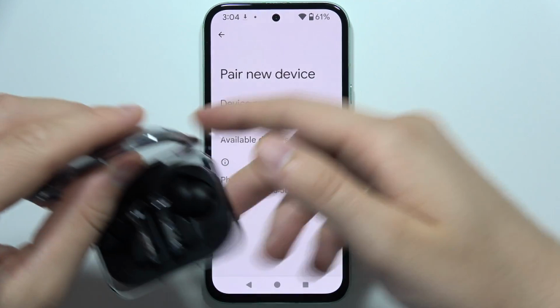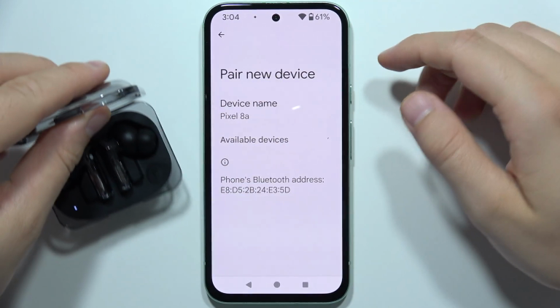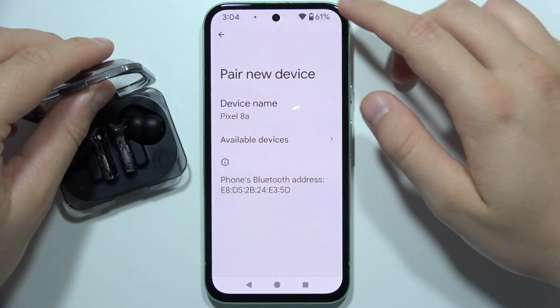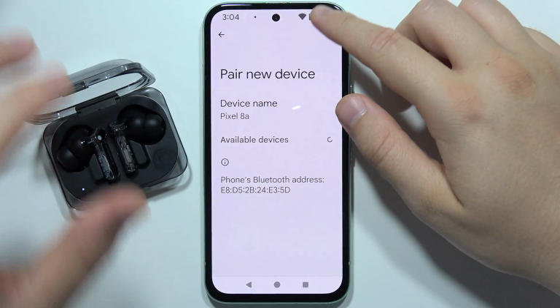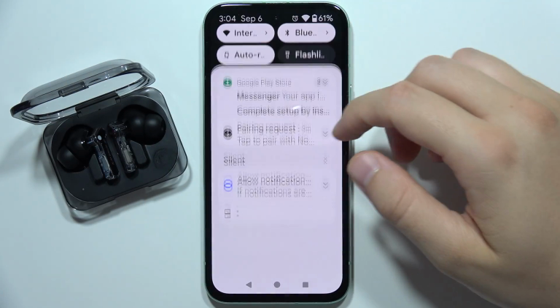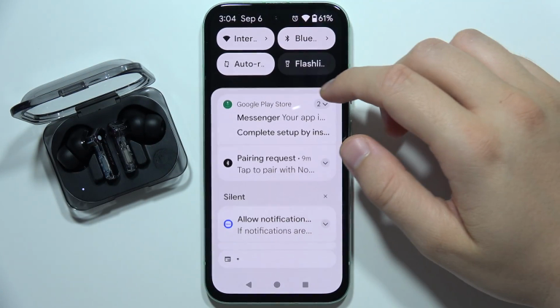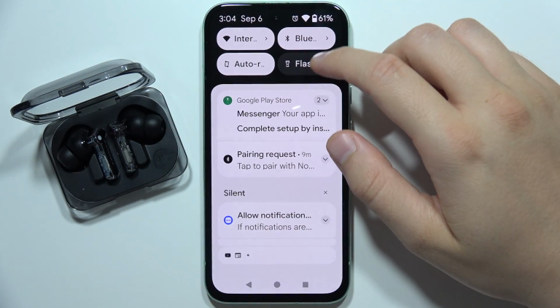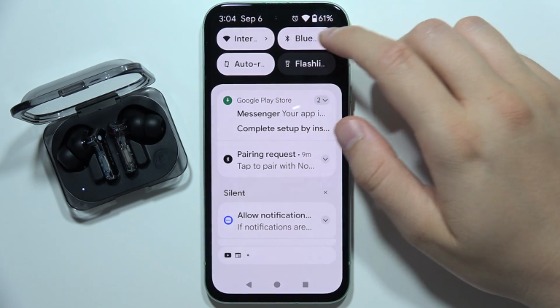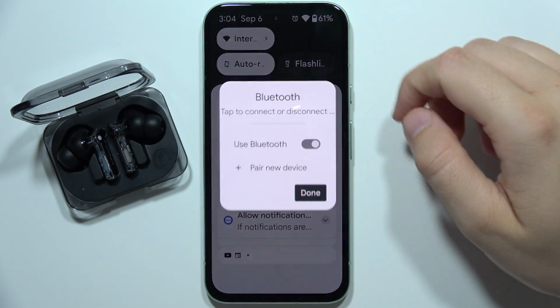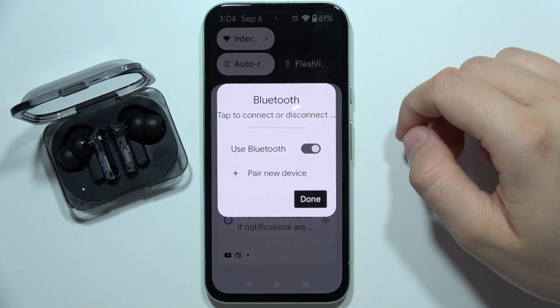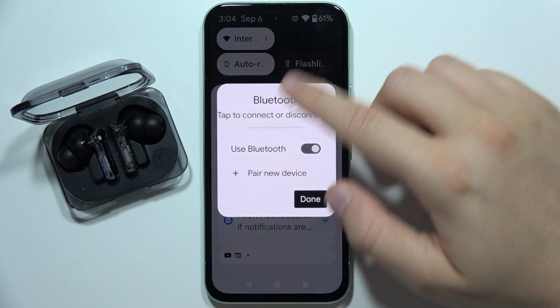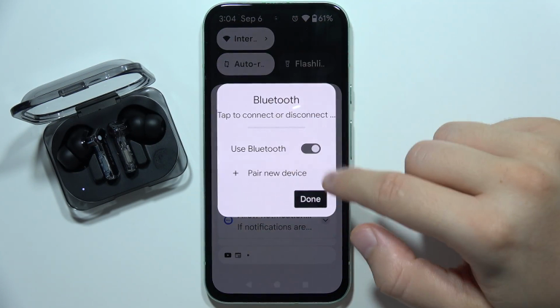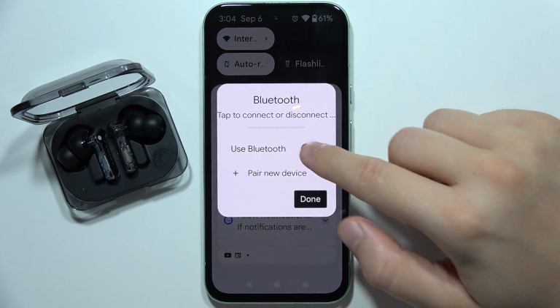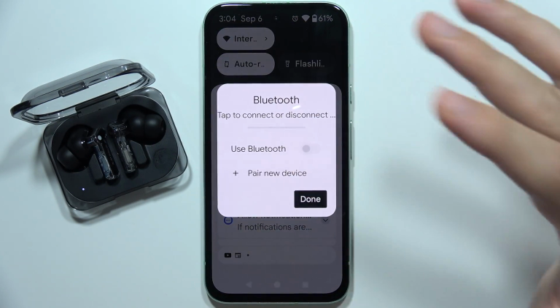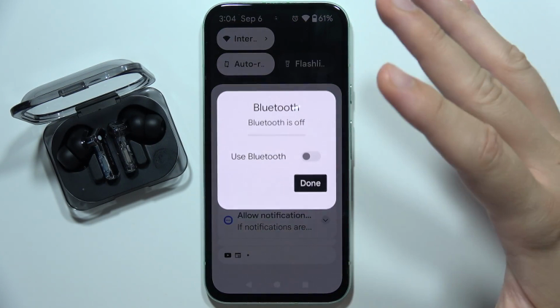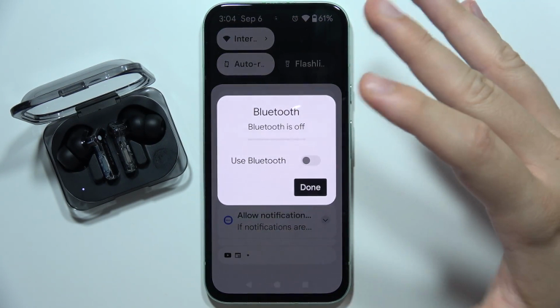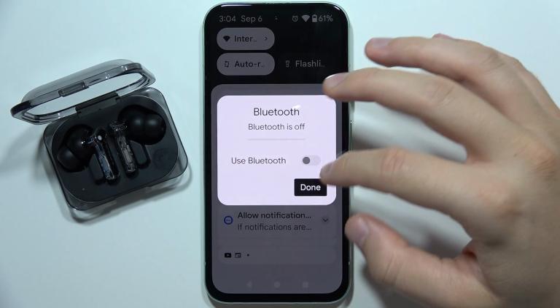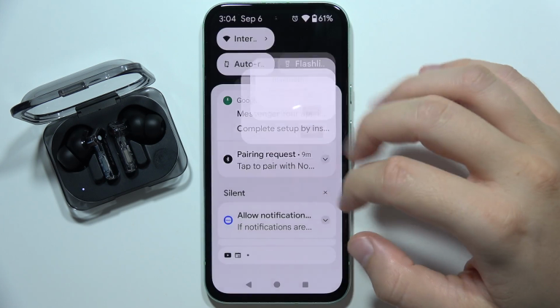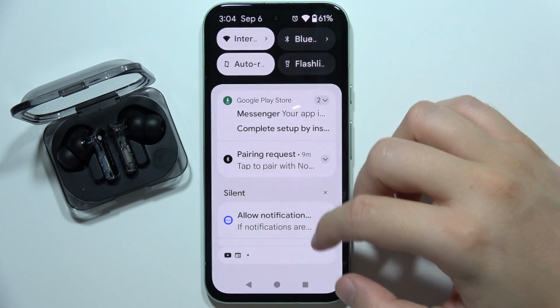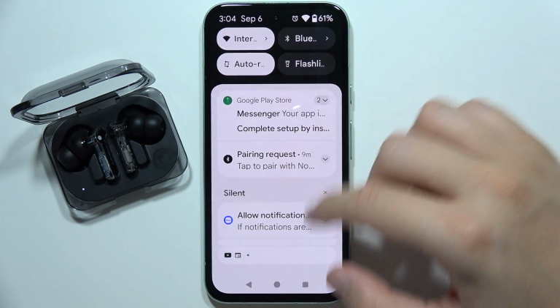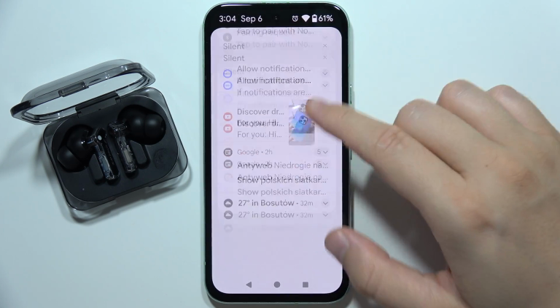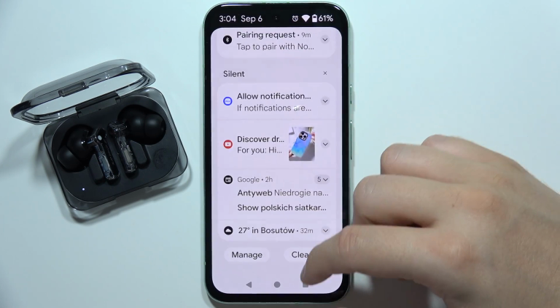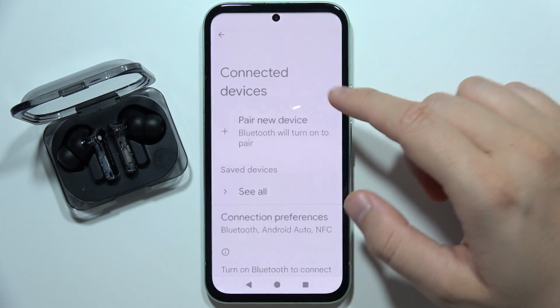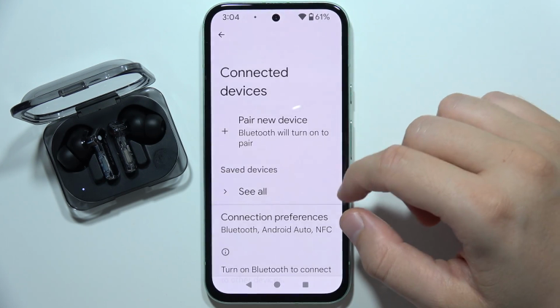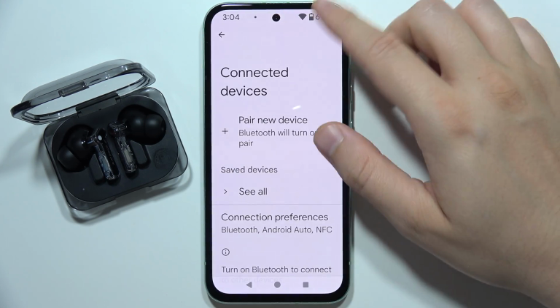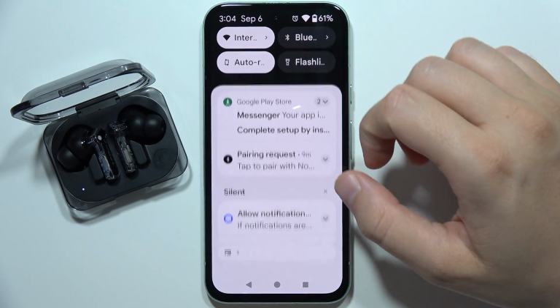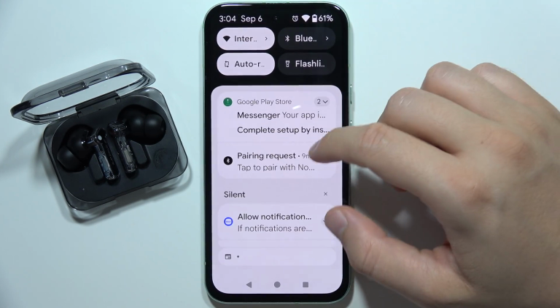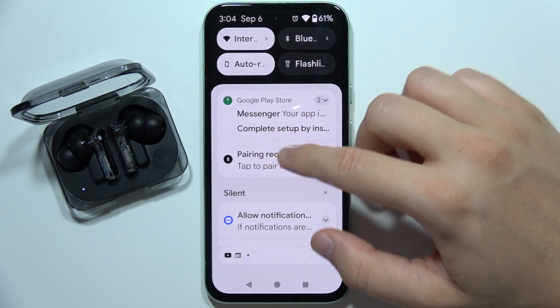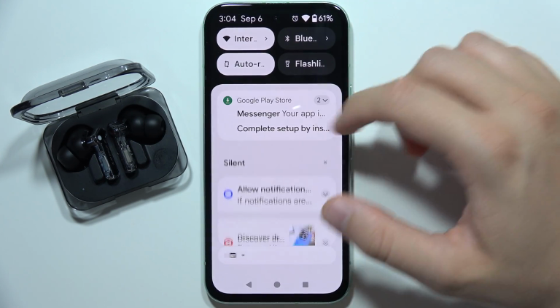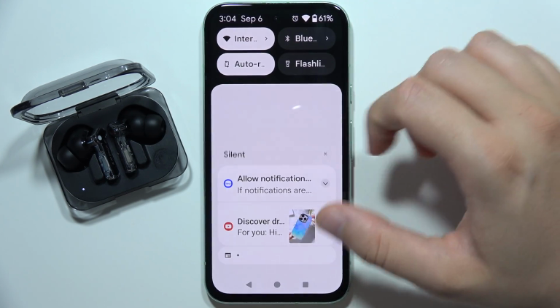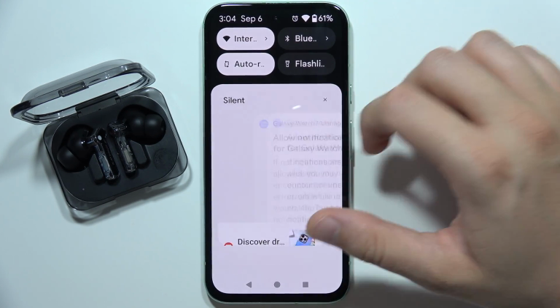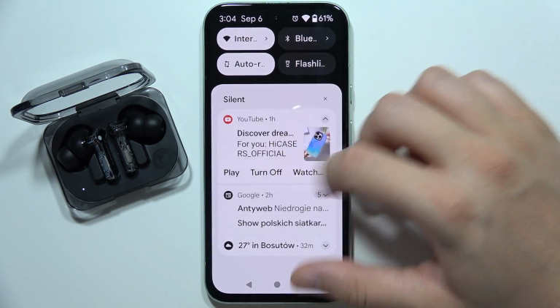So first of all, I will highly recommend you to go into the Bluetooth and simply turn it off for a few seconds. Right now, if you have any pairing records, you can just delete them.